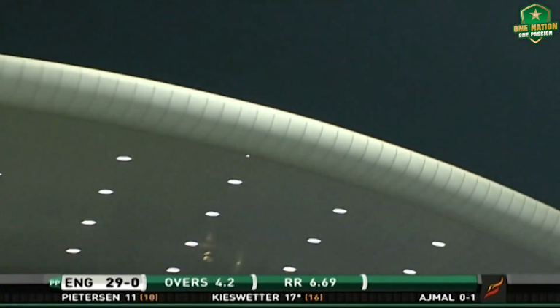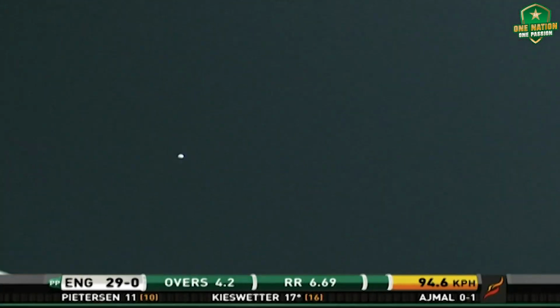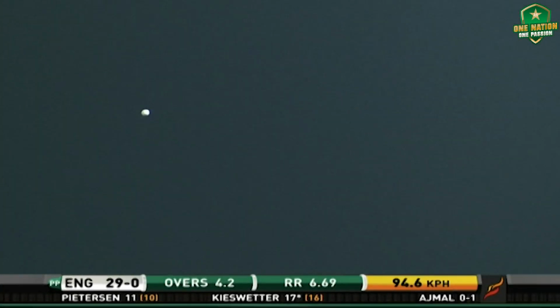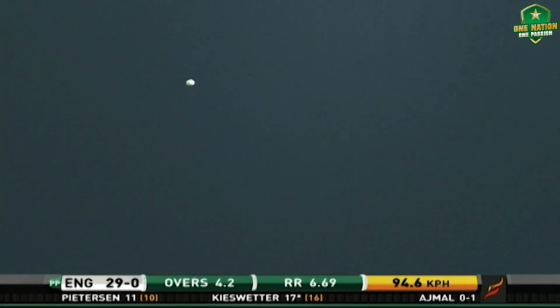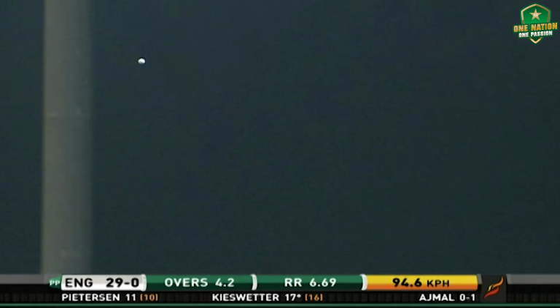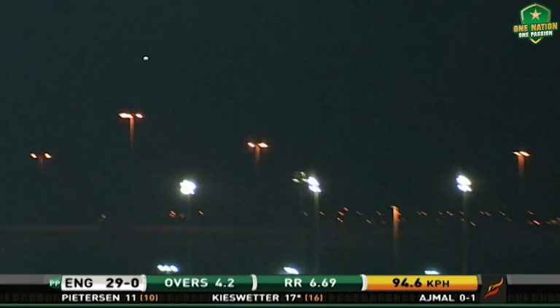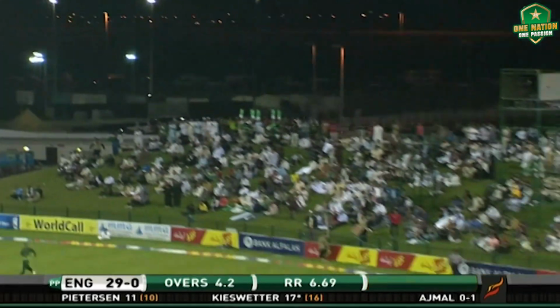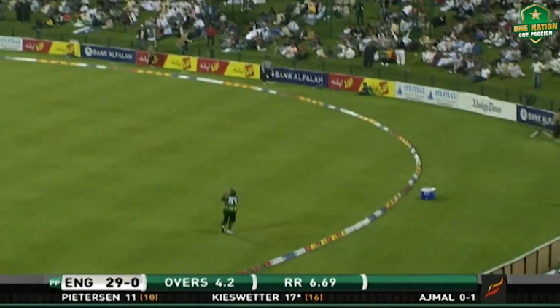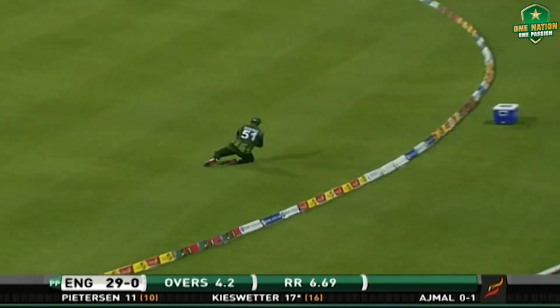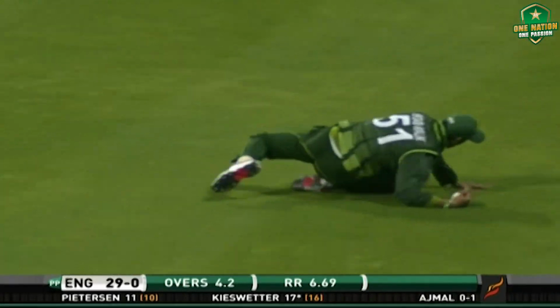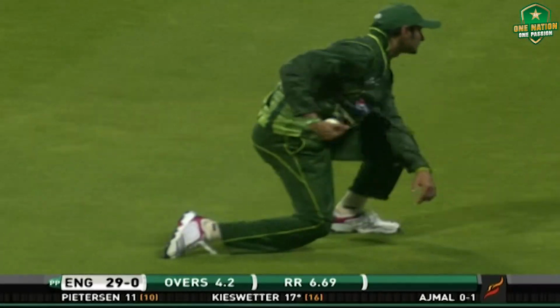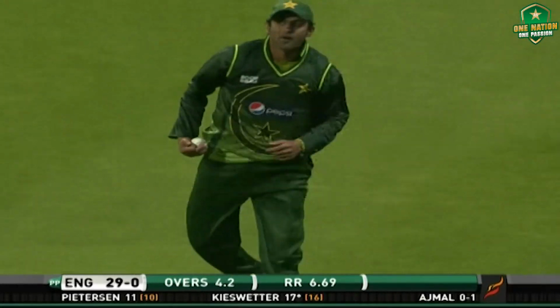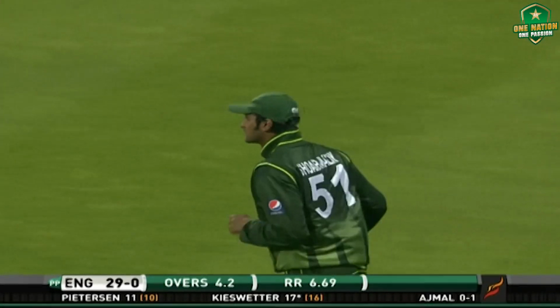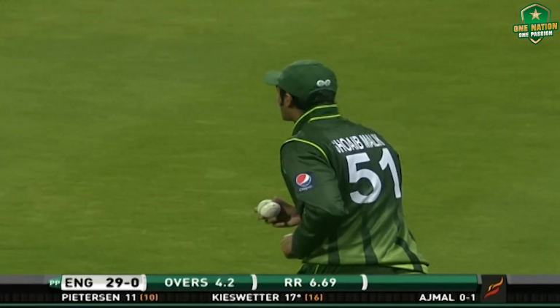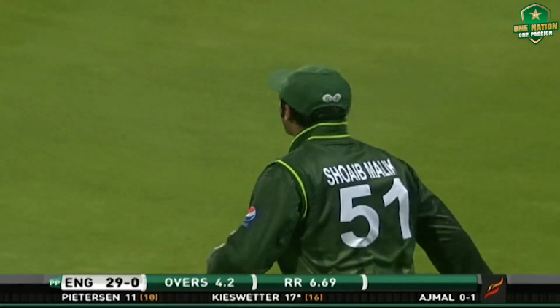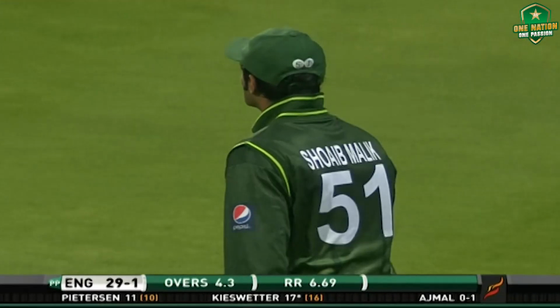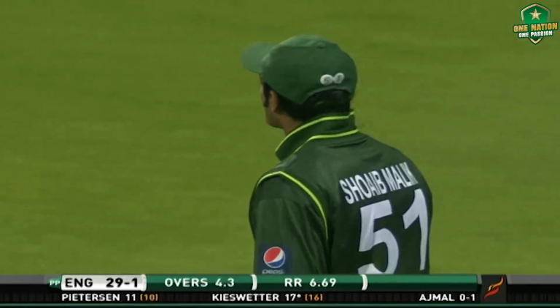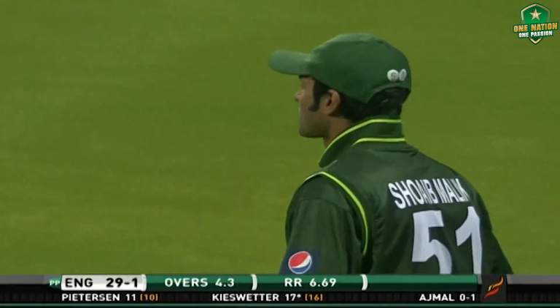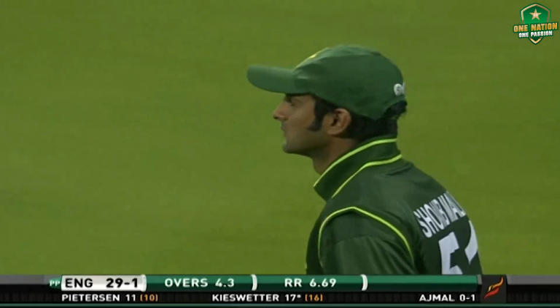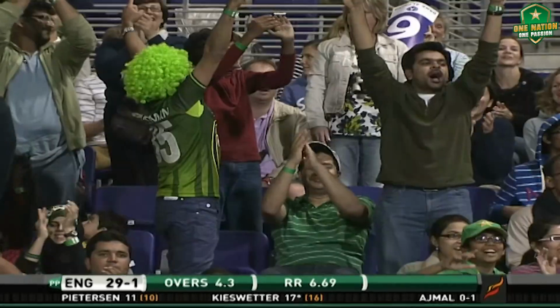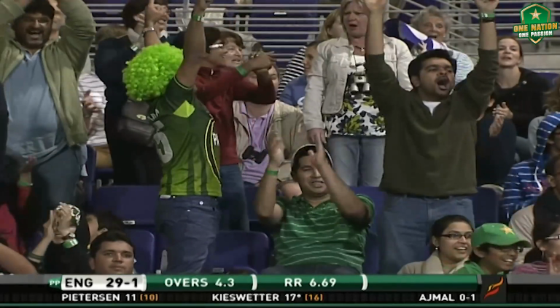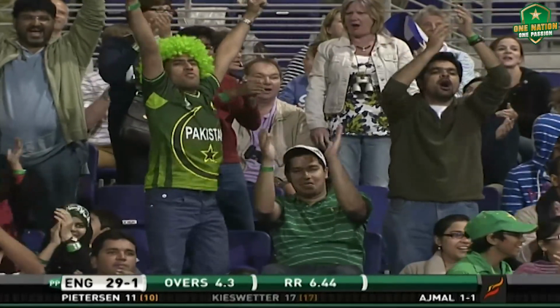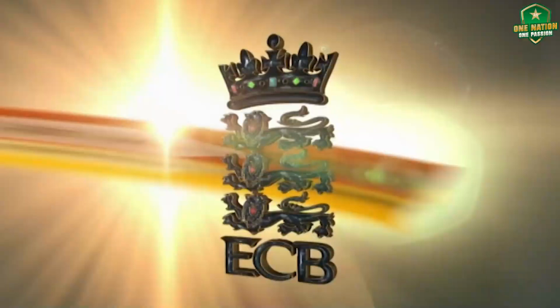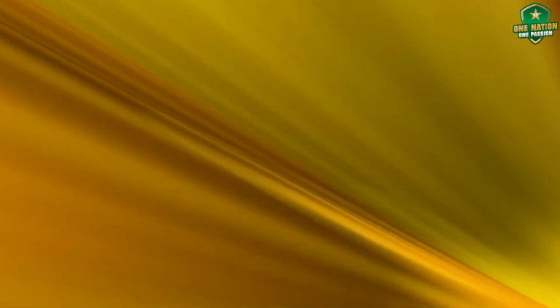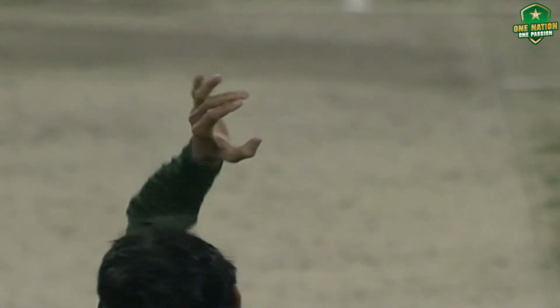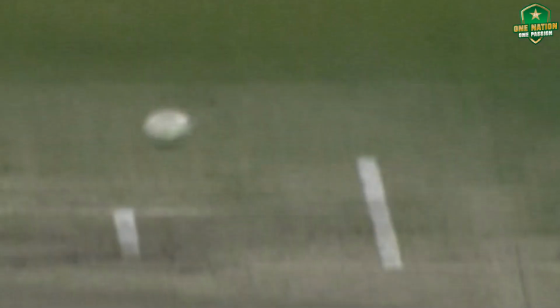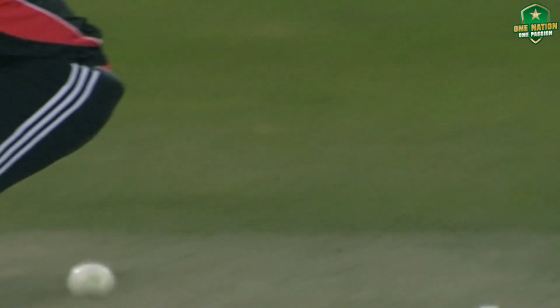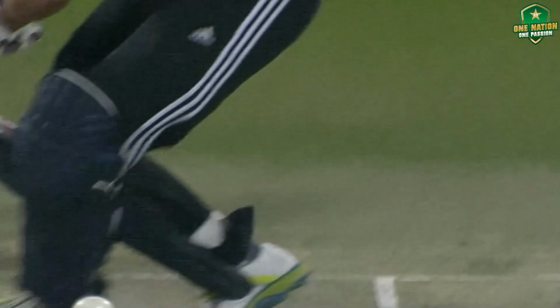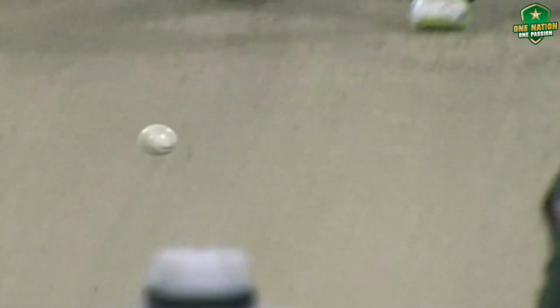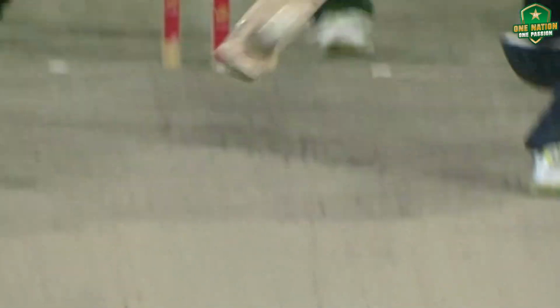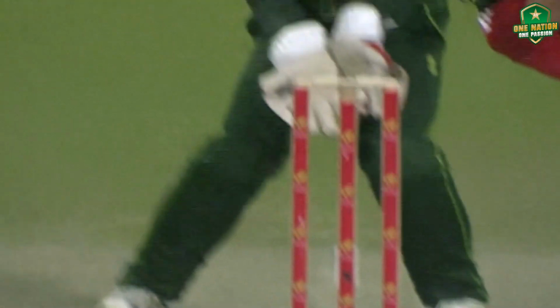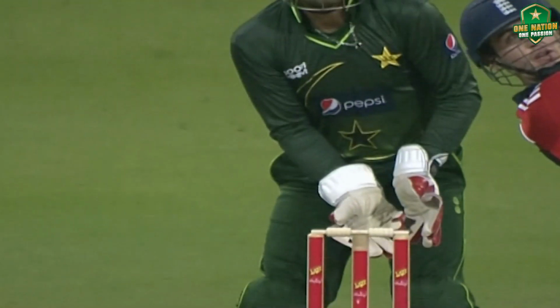High hit, fielder out there — has he got enough of this? Oh, what a good catch! Shoyd Malik with a good catch at deep long on! Big hit from Kieswetter, but an excellent catch.